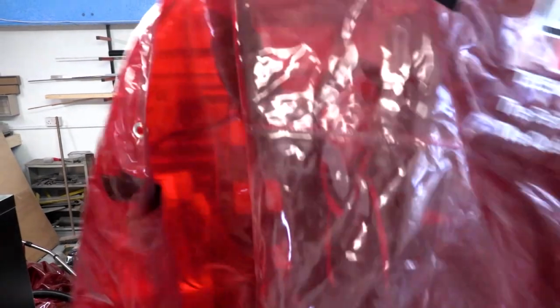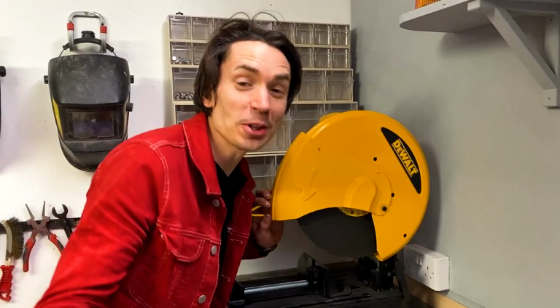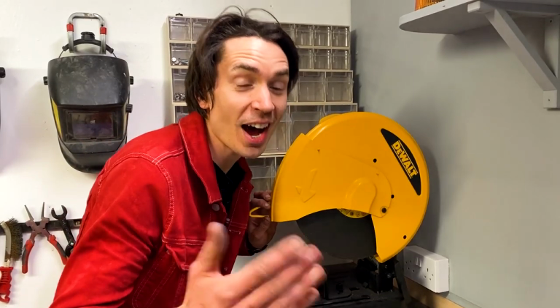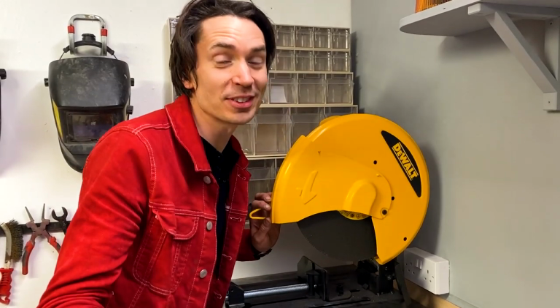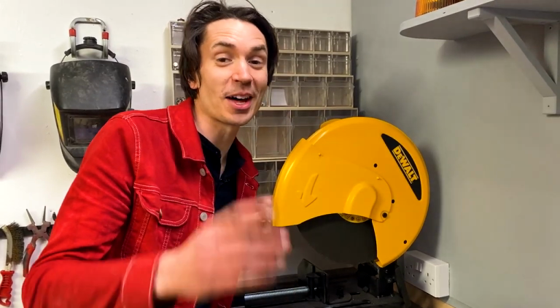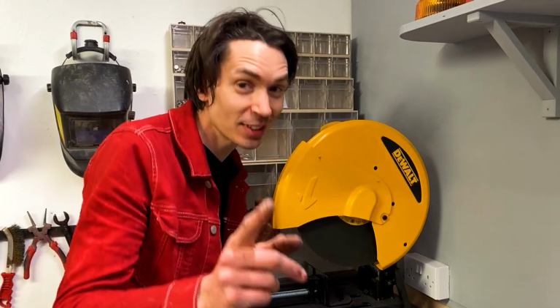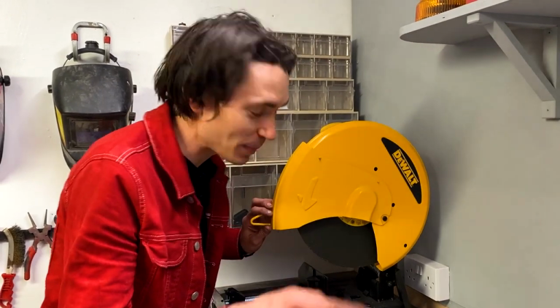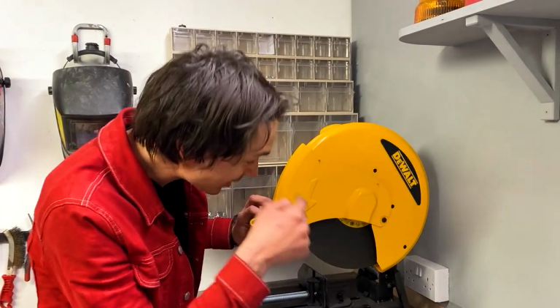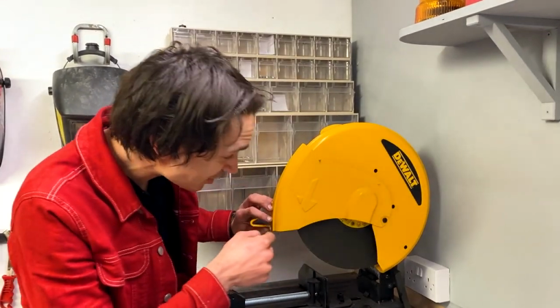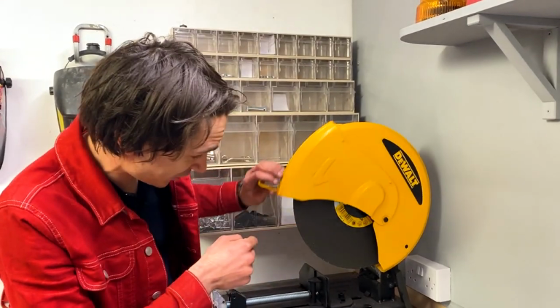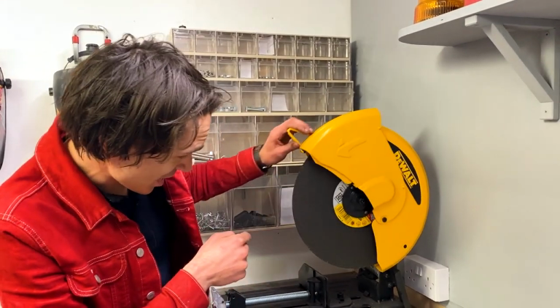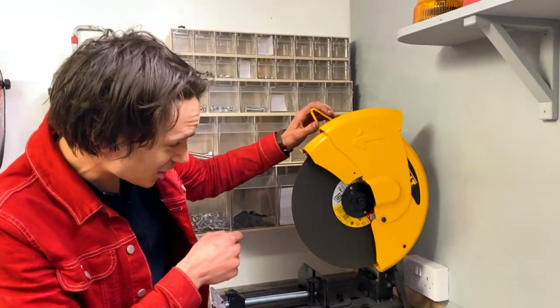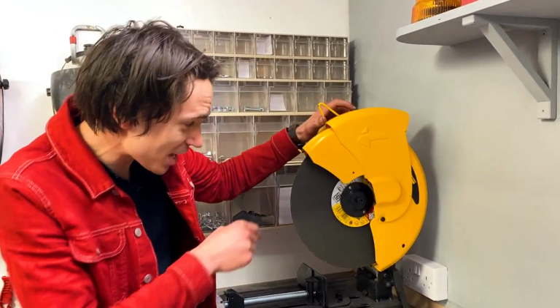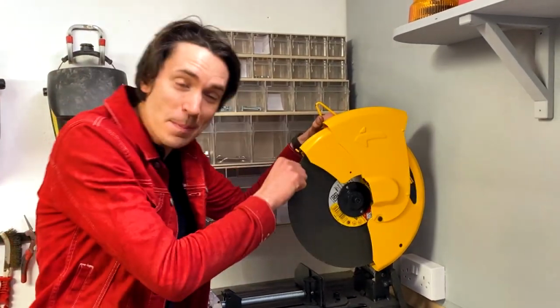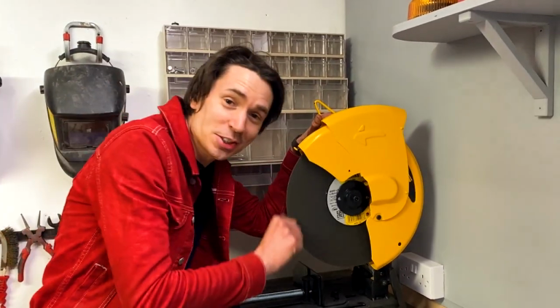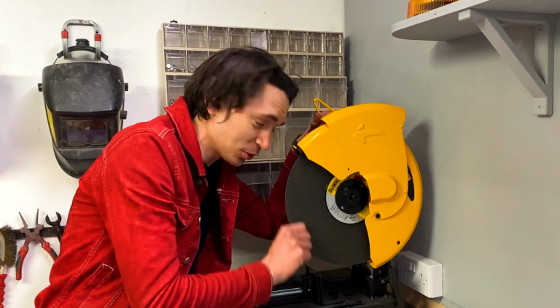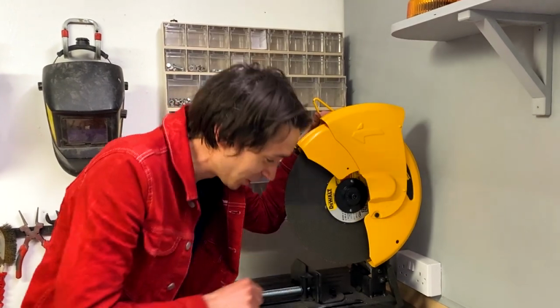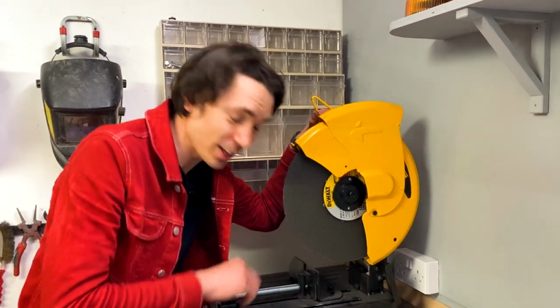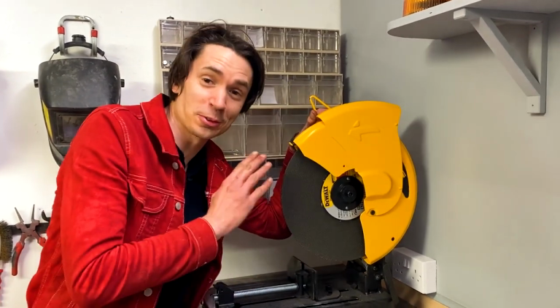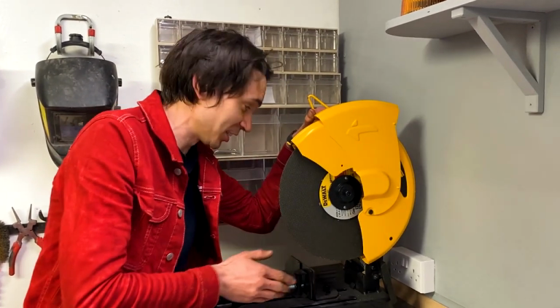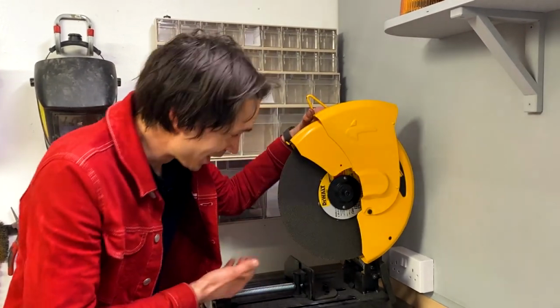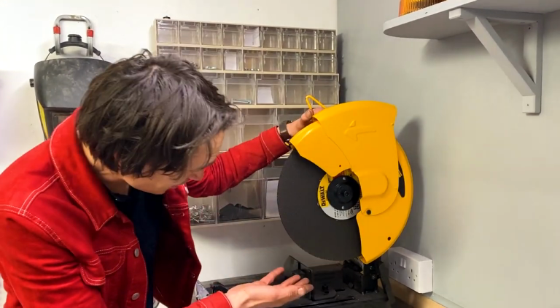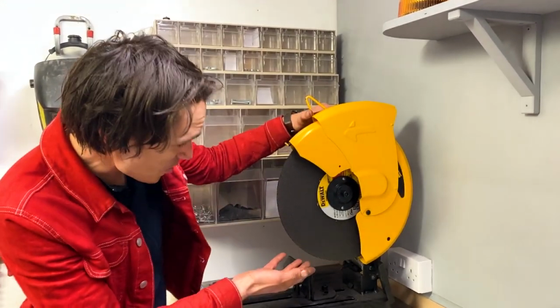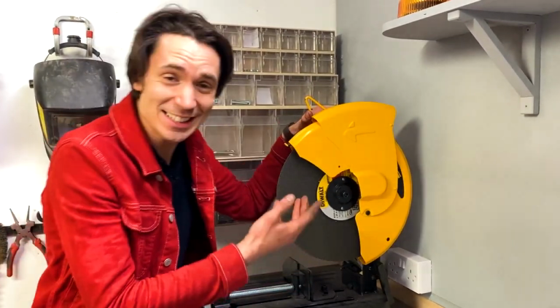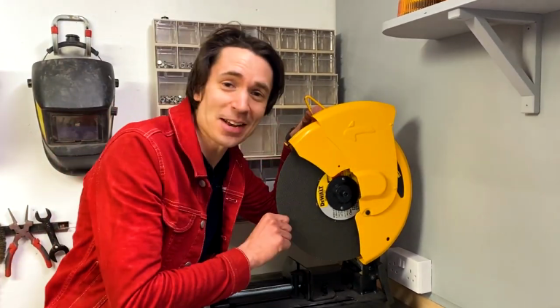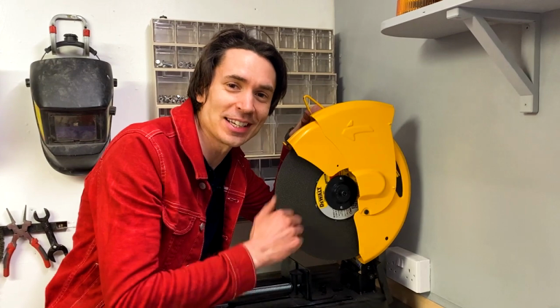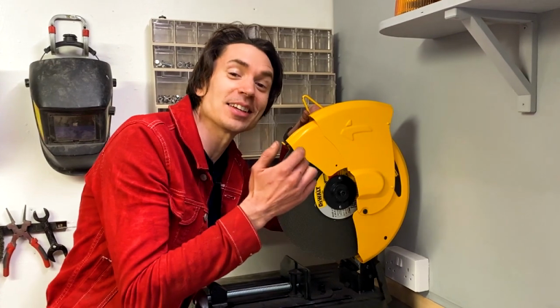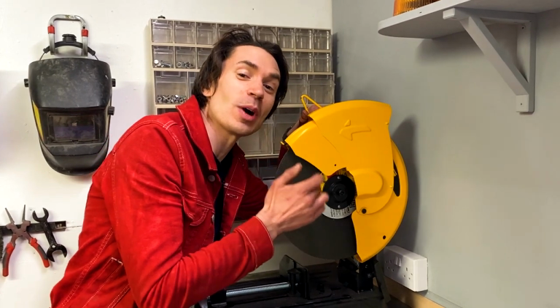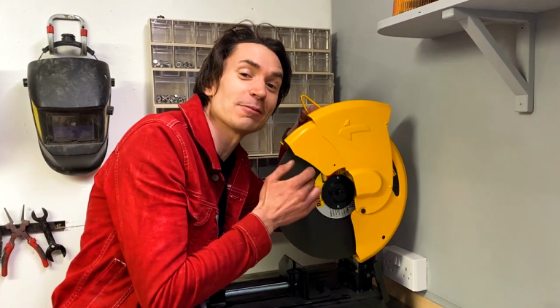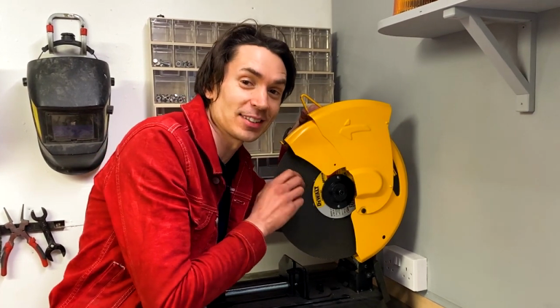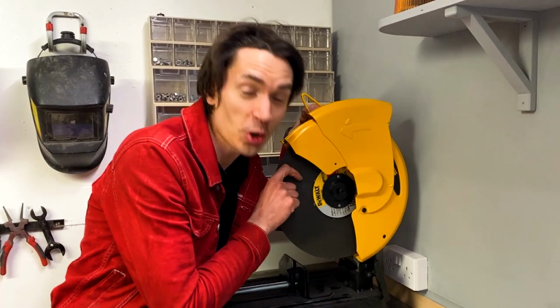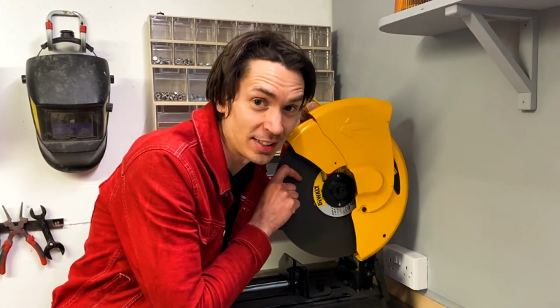One of the goodies that RS have sent us that I'm most excited about is this monster — it's a giant metal chop saw for cutting through steel. It's huge! It's like a giant angle grinder and this is going to make welding and fabricating stuff so much easier.